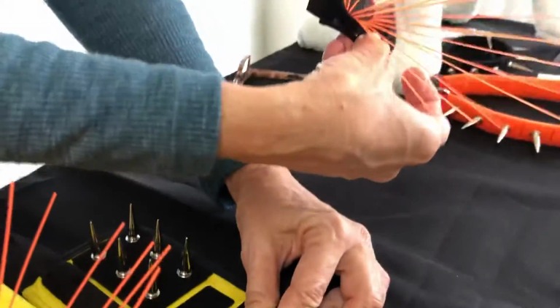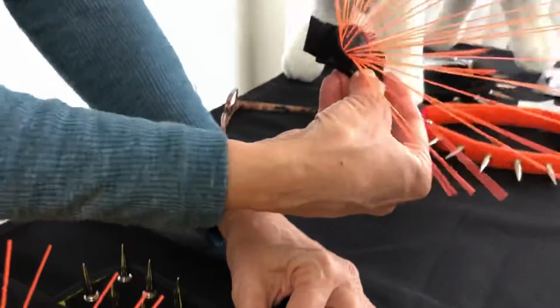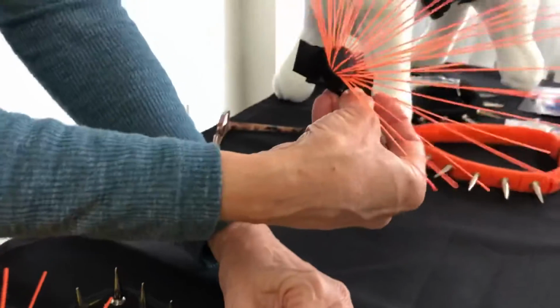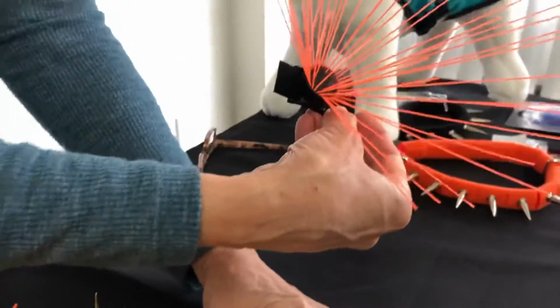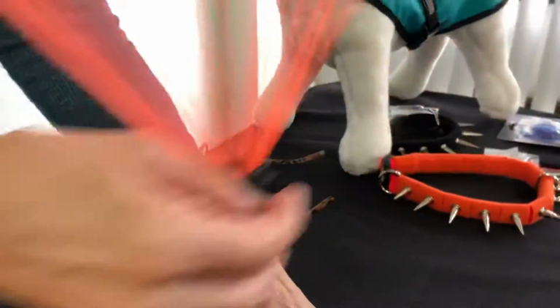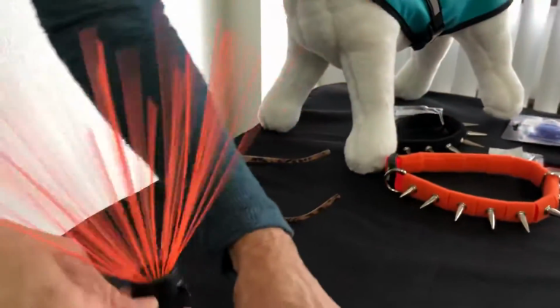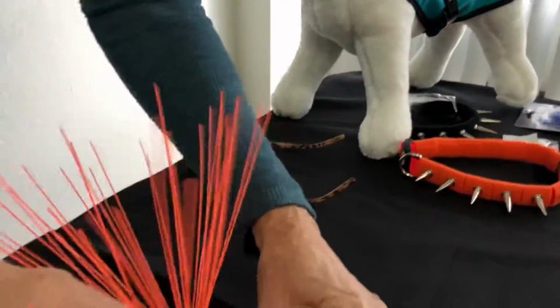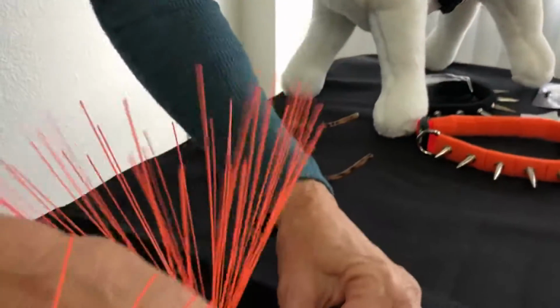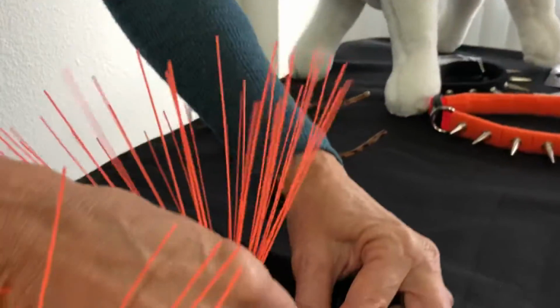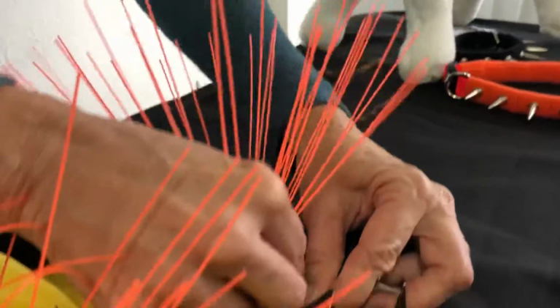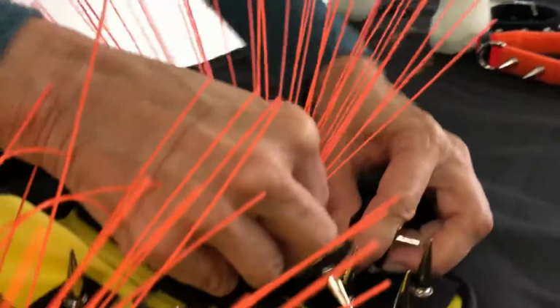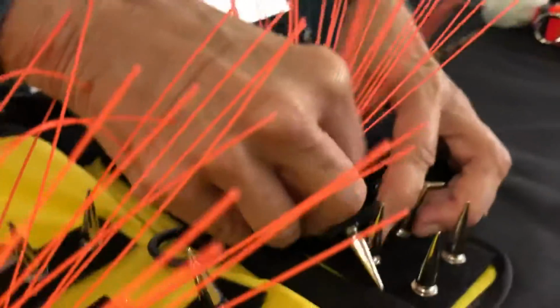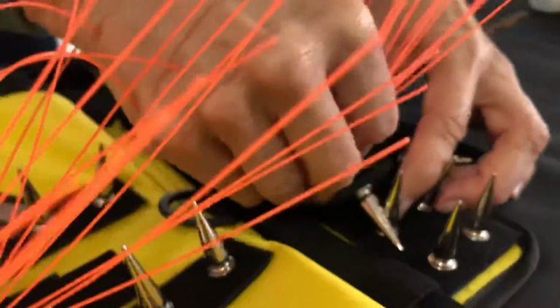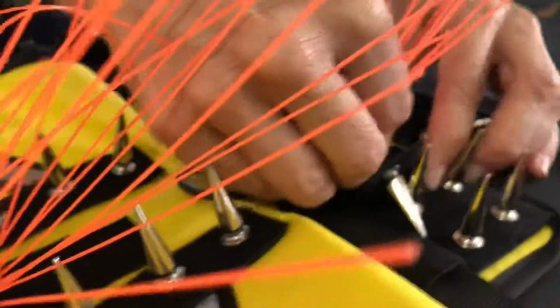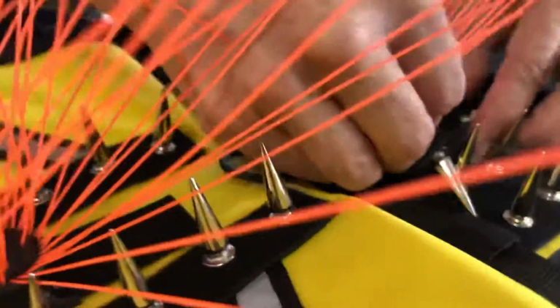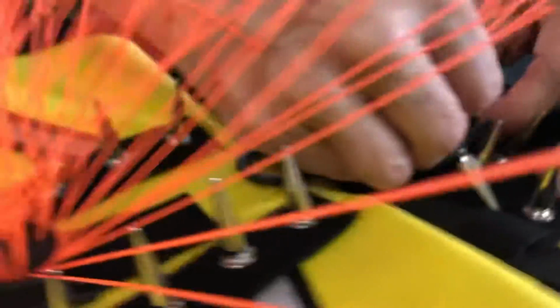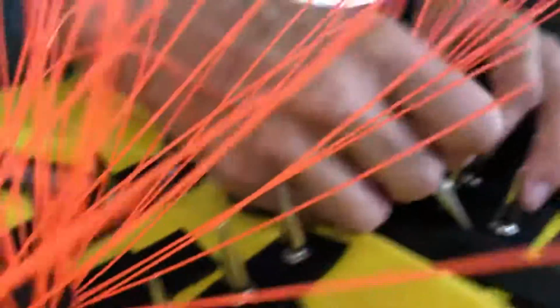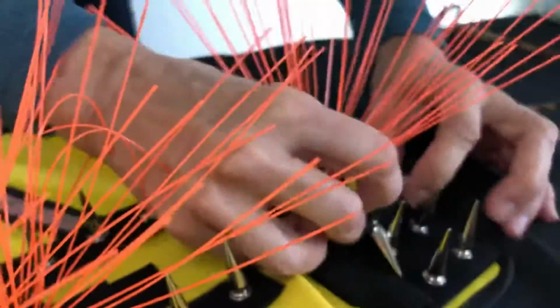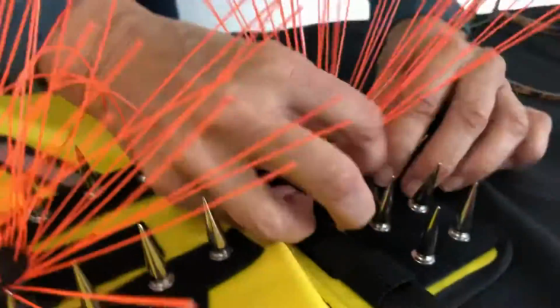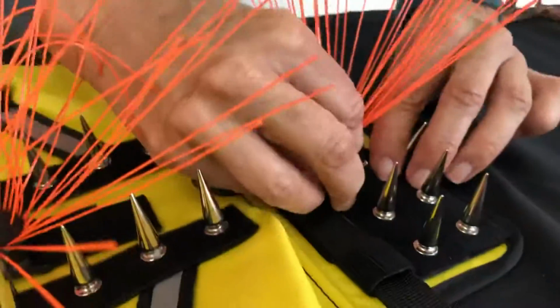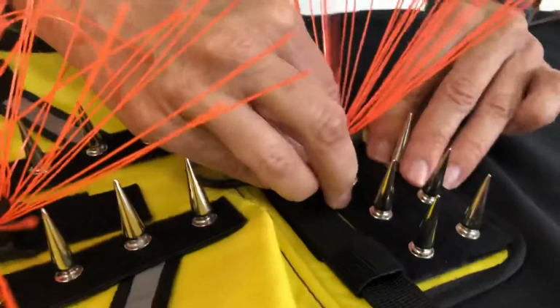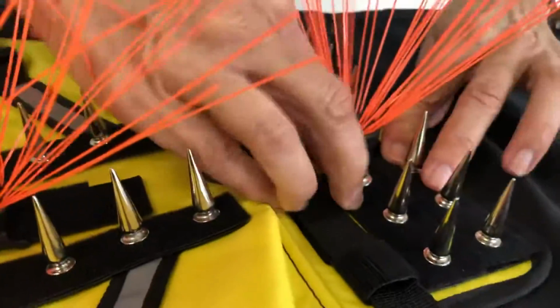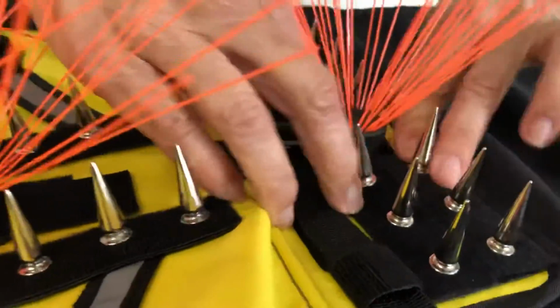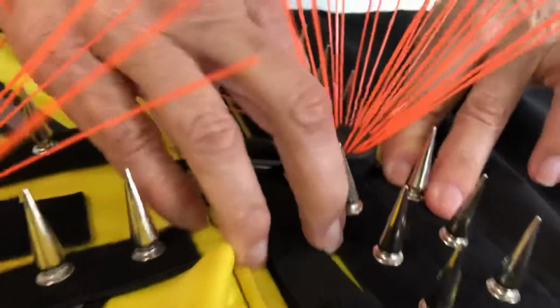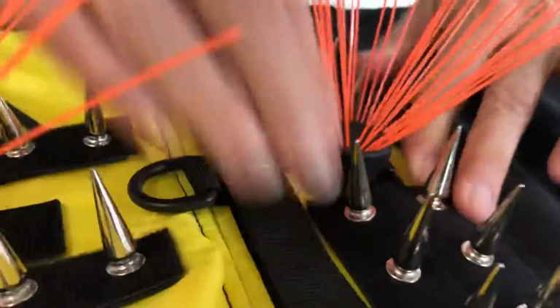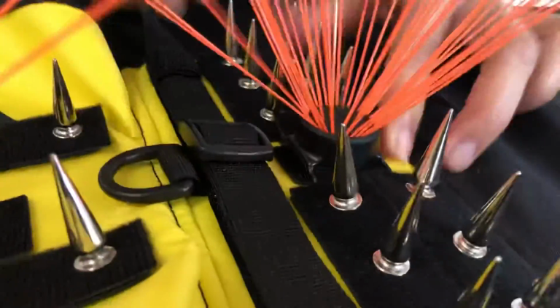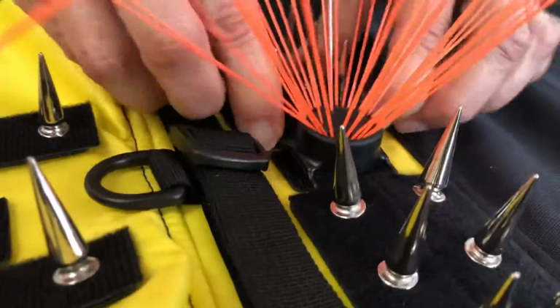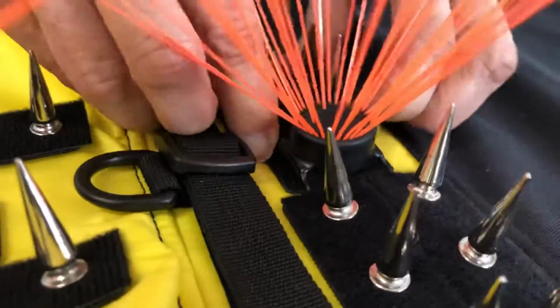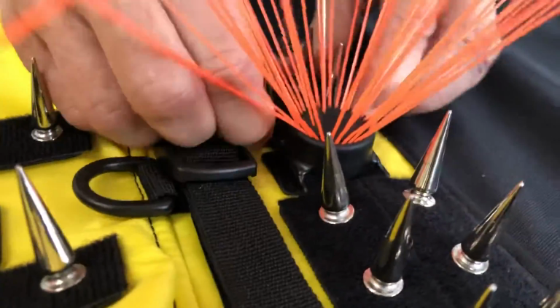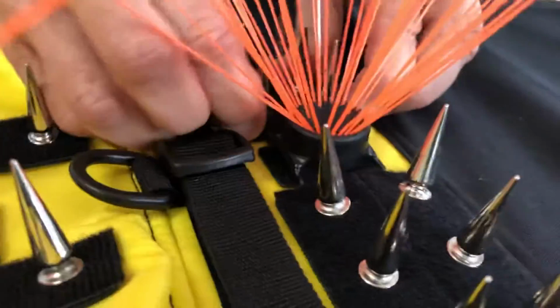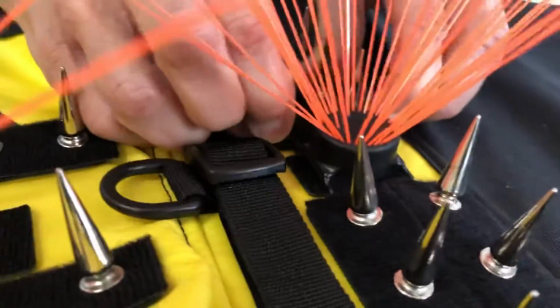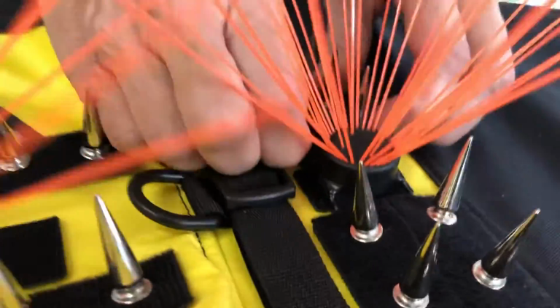See how the two-inch strip is horizontal. Stick it on the centerpiece here and put the spikes on top. Same with this side here.